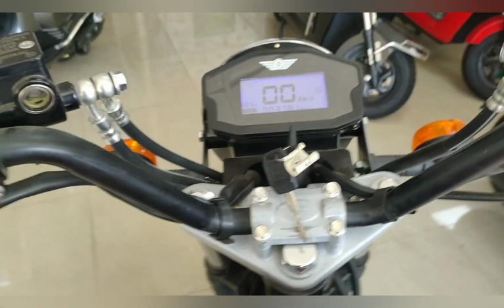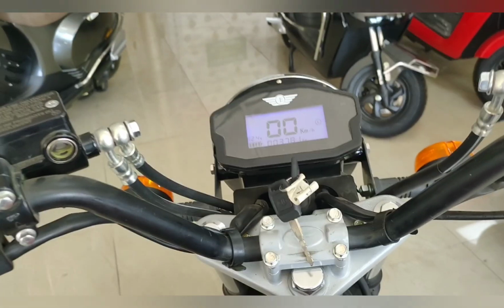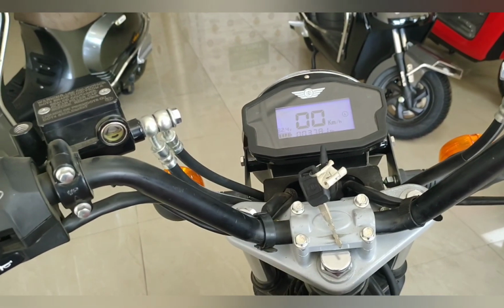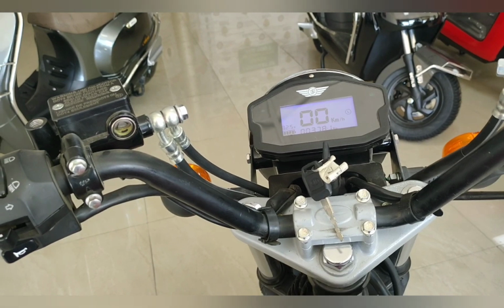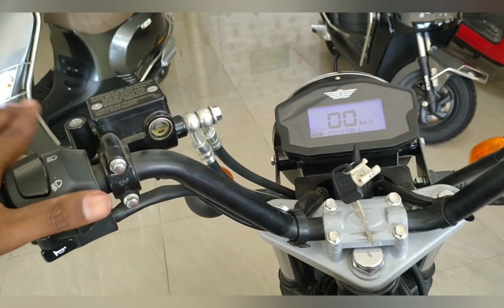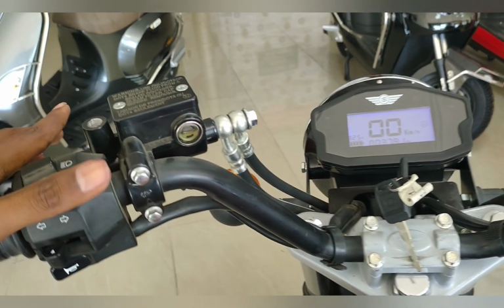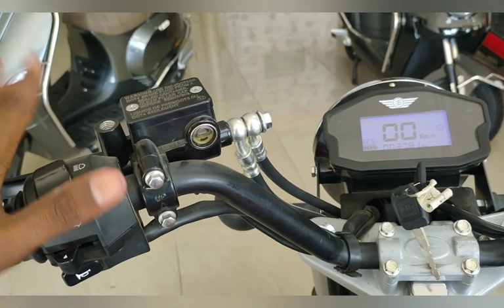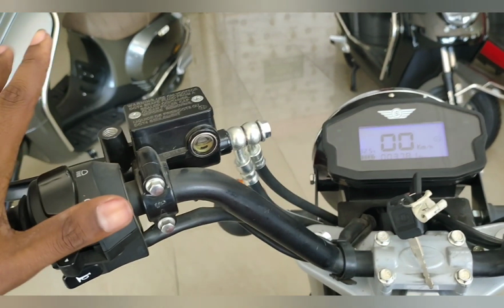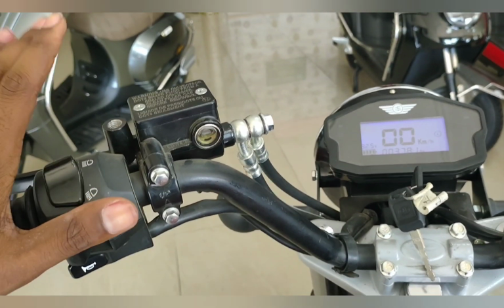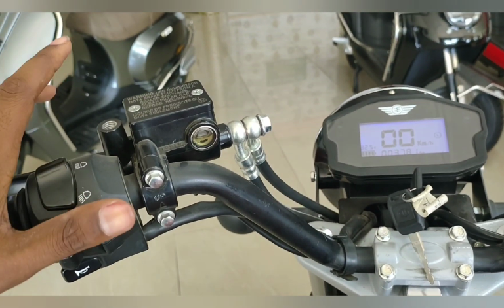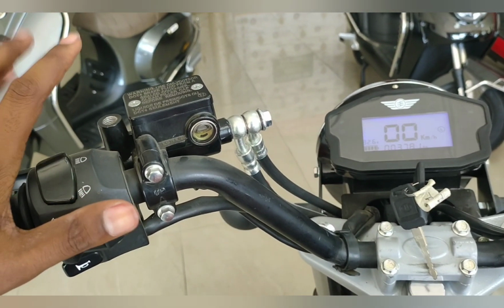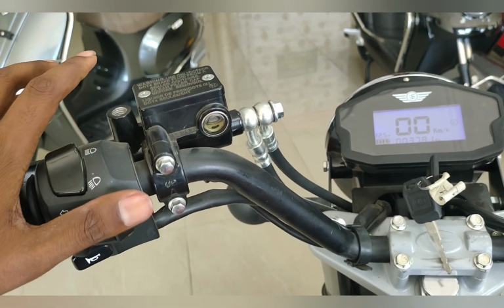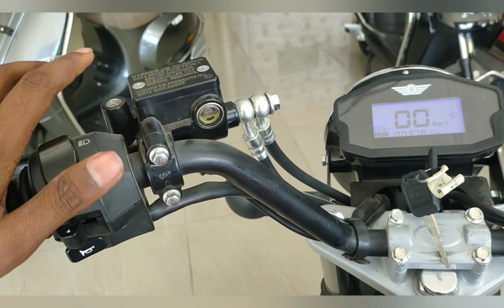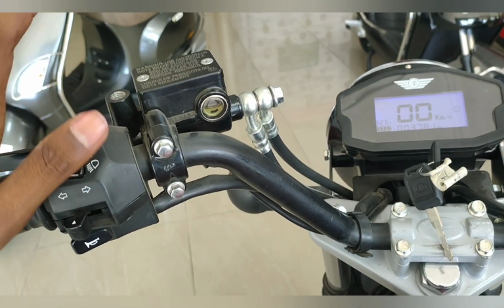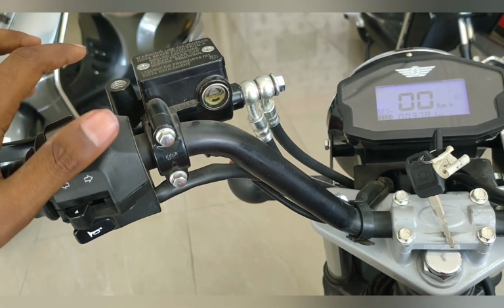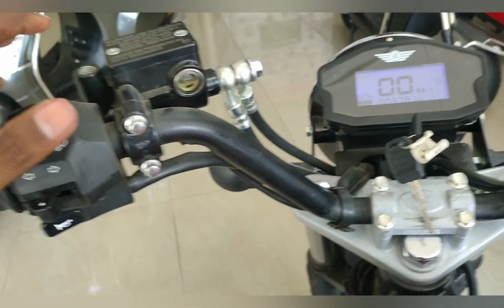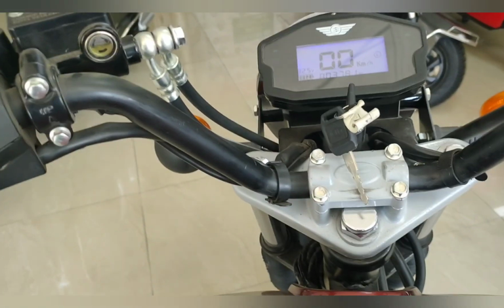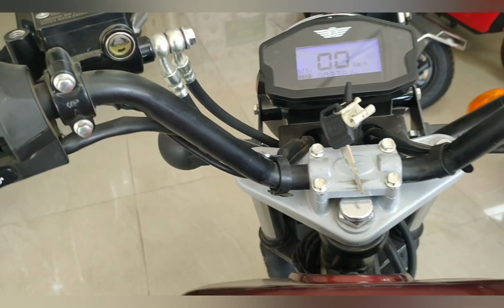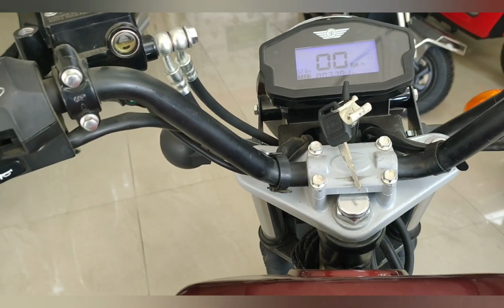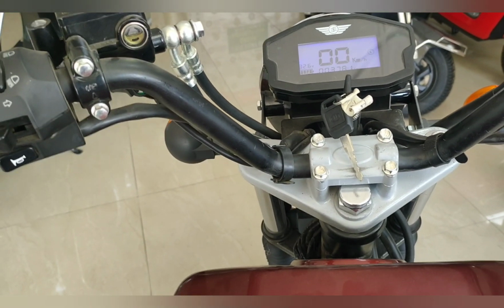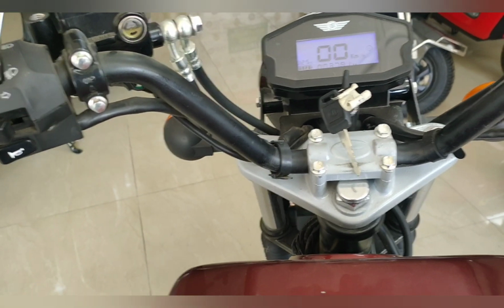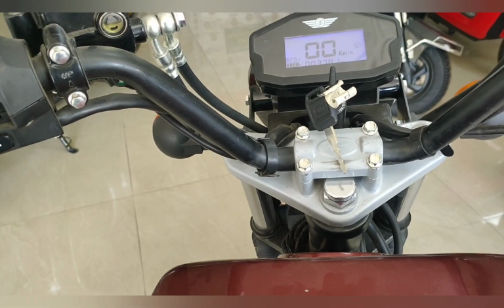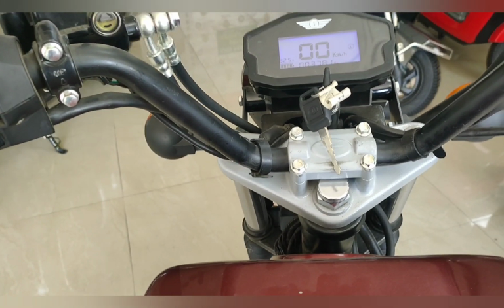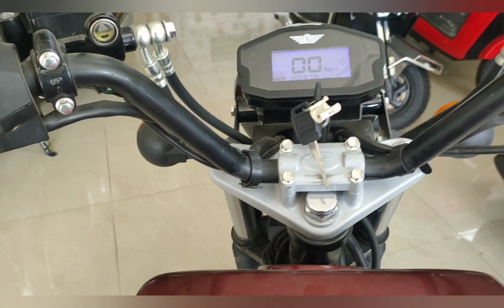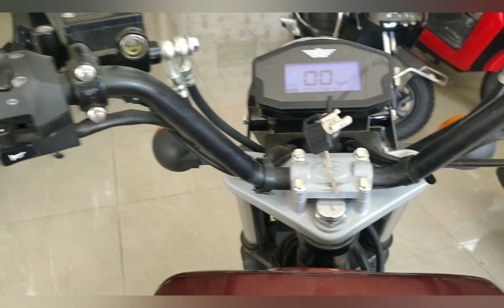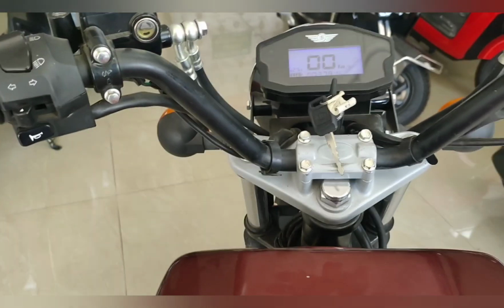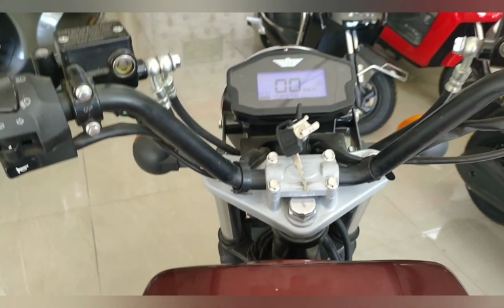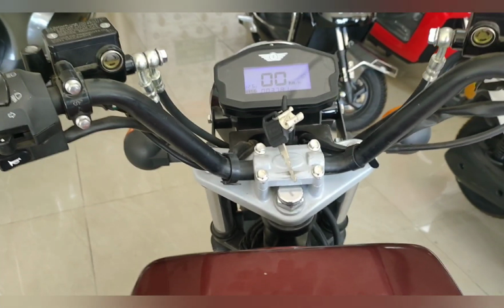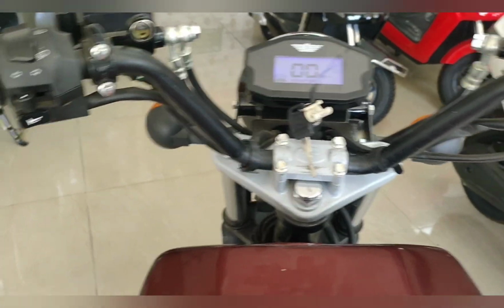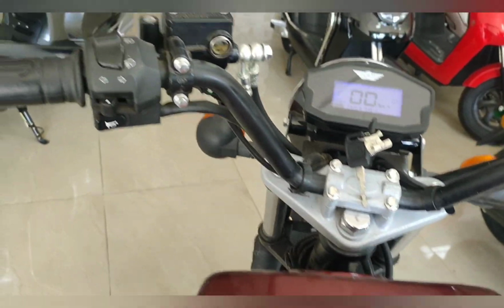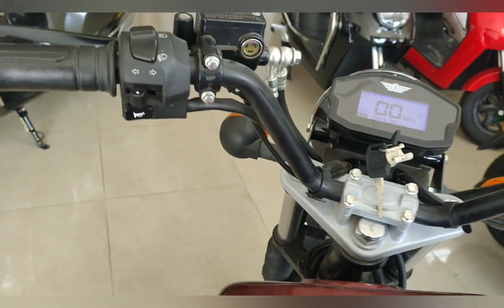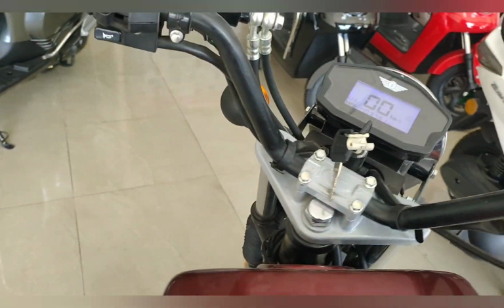So friends, talking about charging time — you will have to charge for a total of 4 hours. And you will get 120 to 130 km range at normal speed.